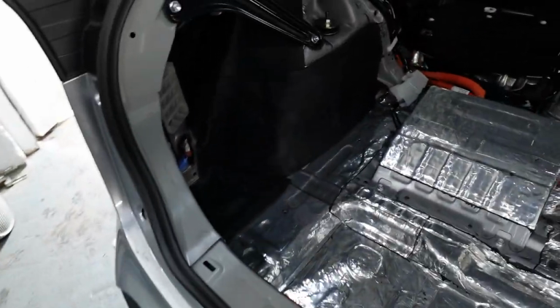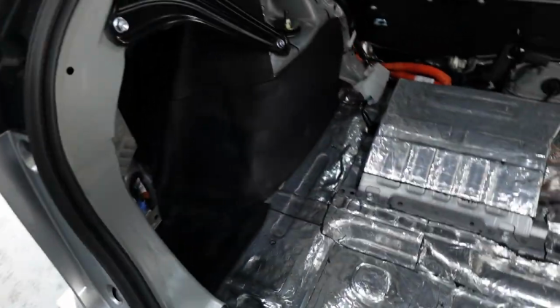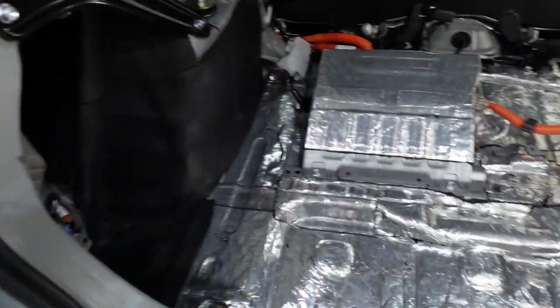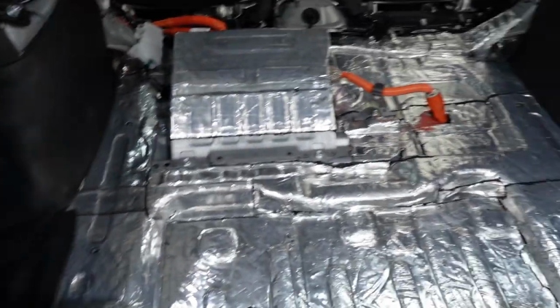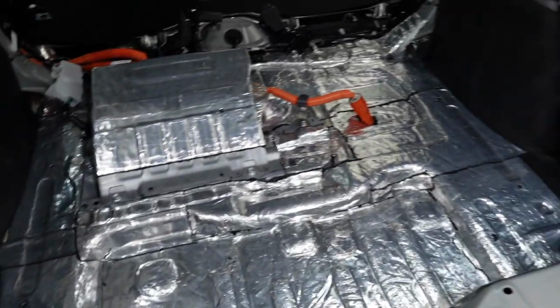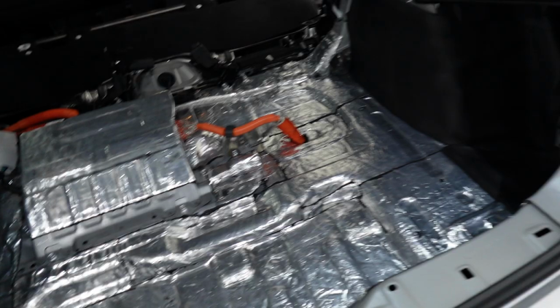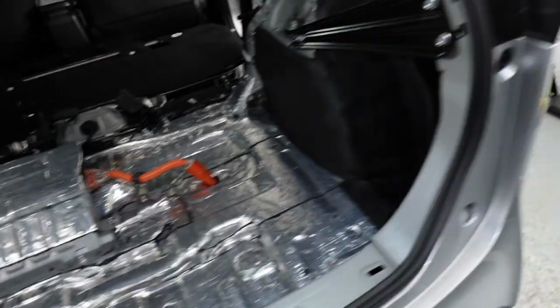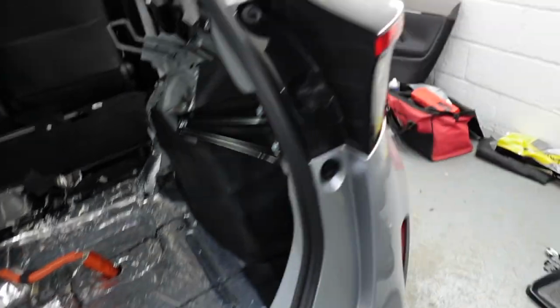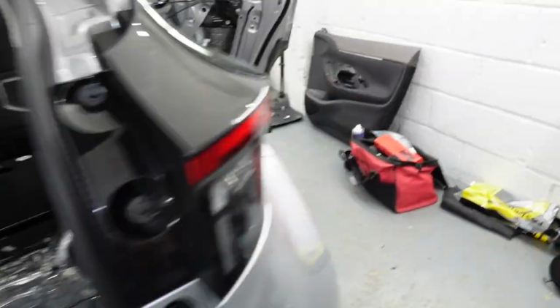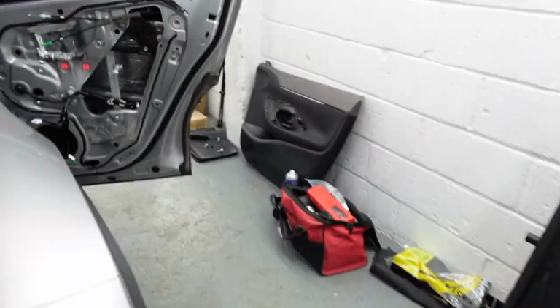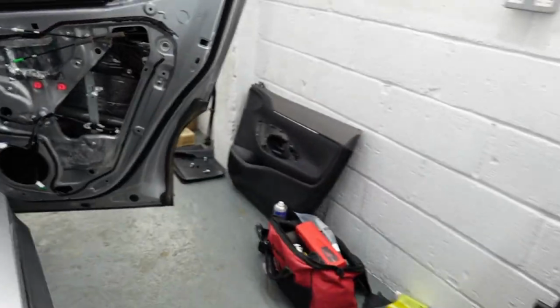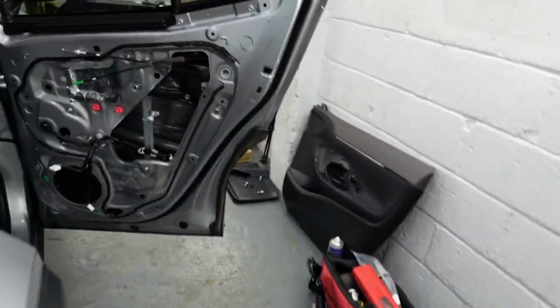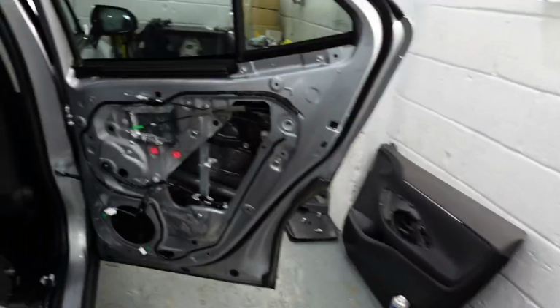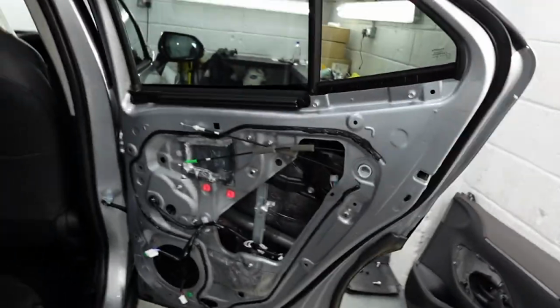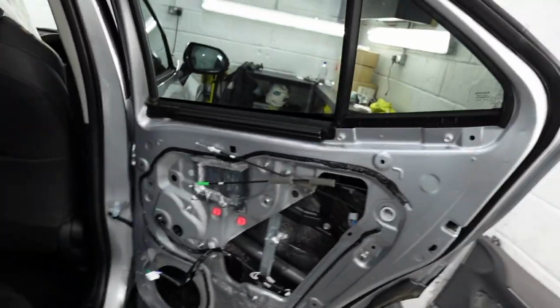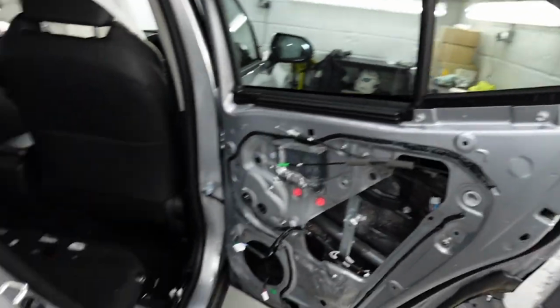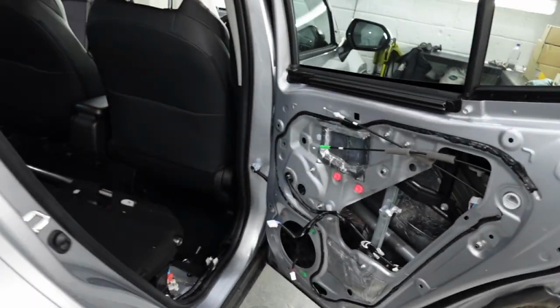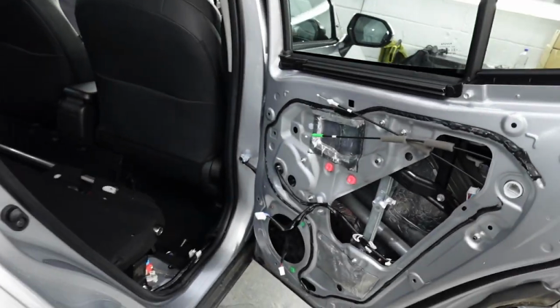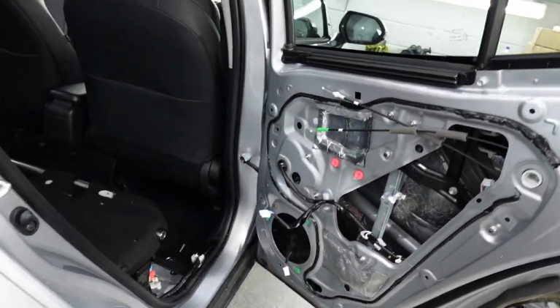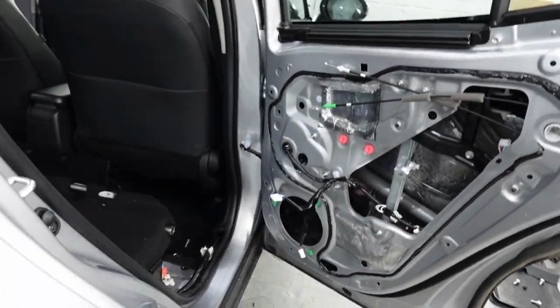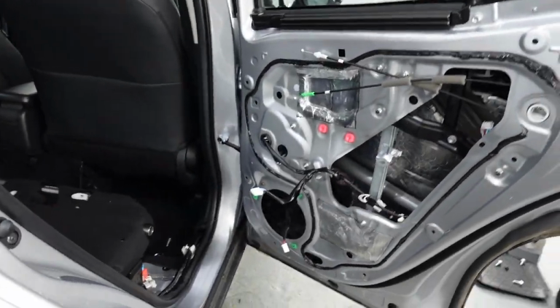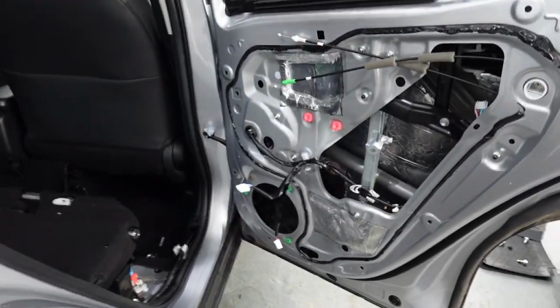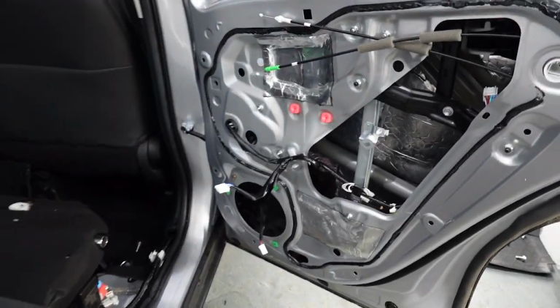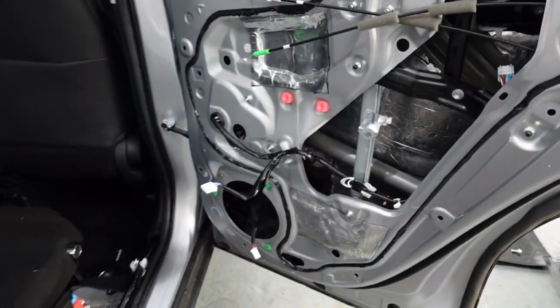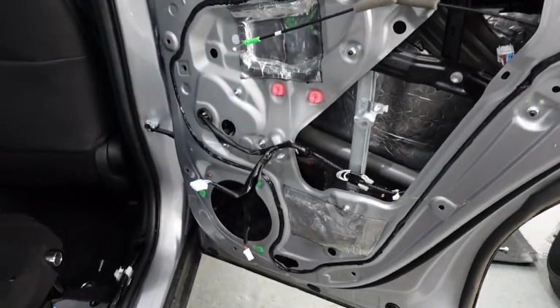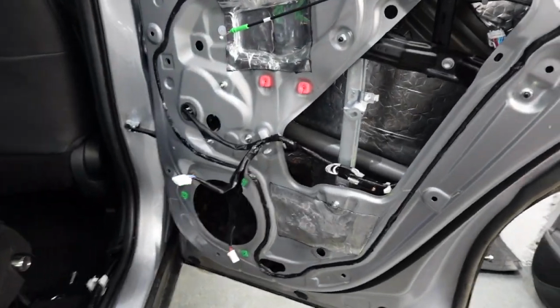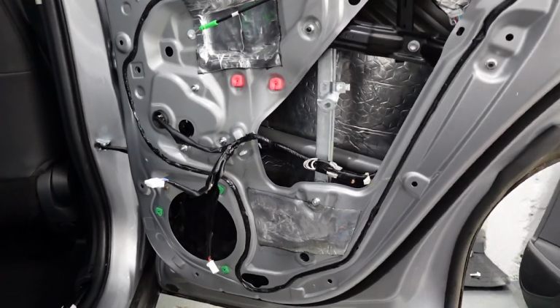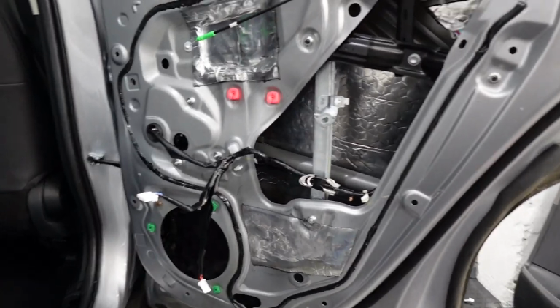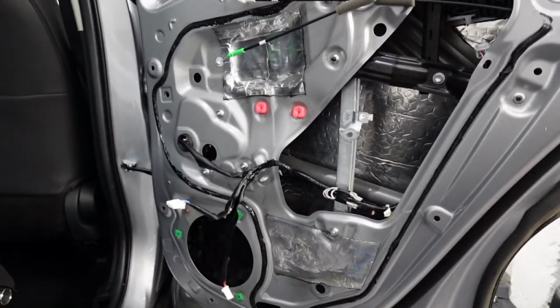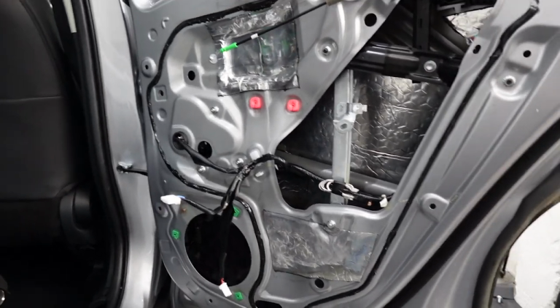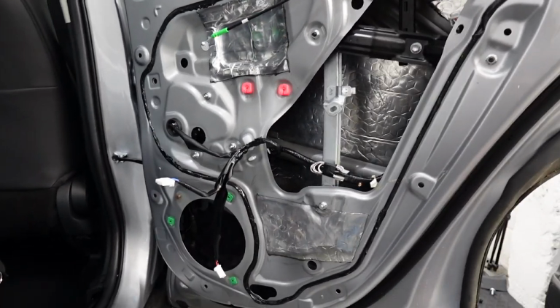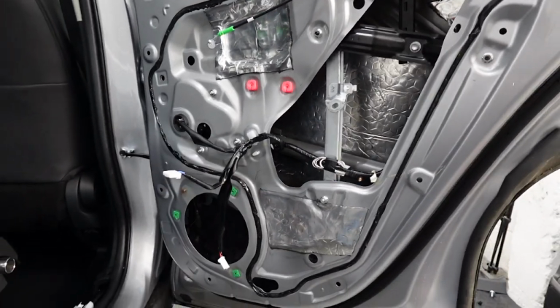We've got this area done first, and then we've moved on to the doors. Let's talk about door soundproofing.